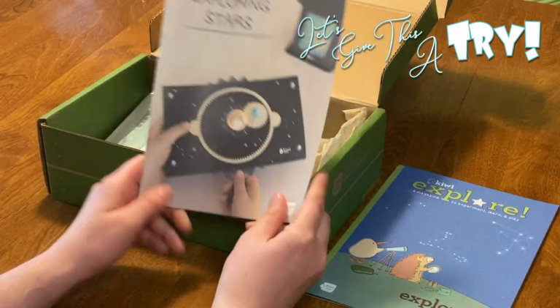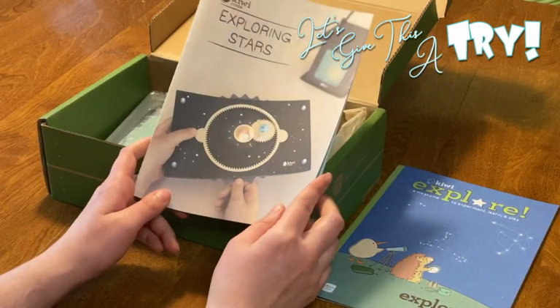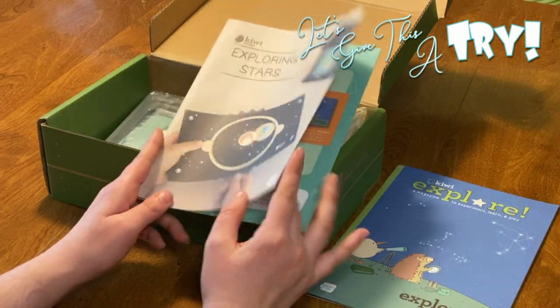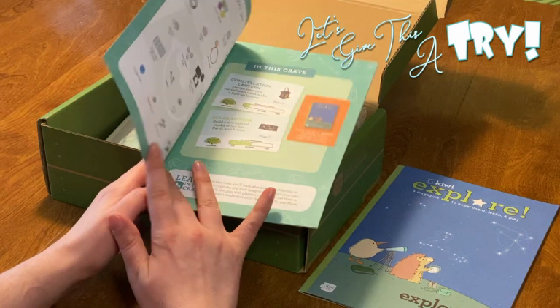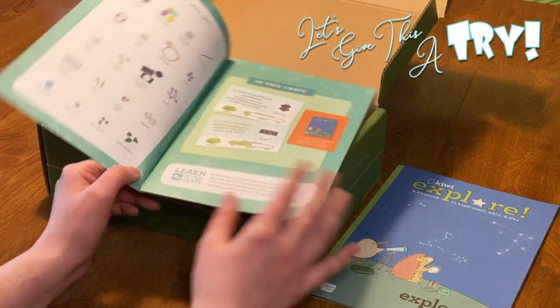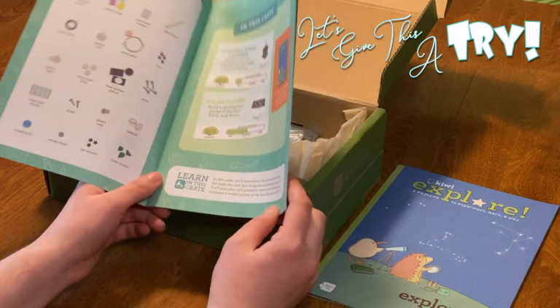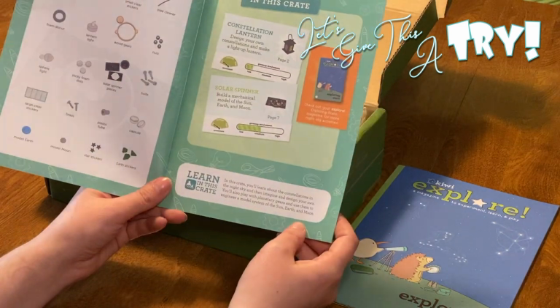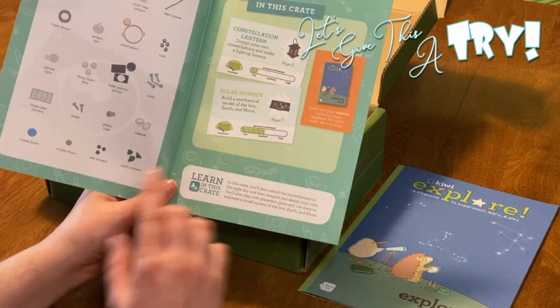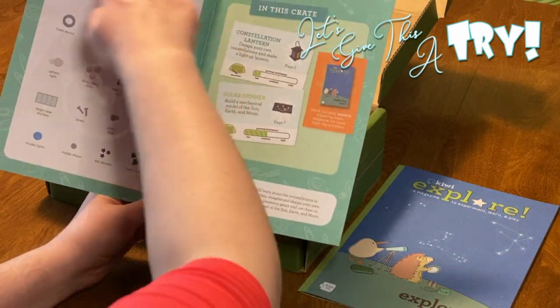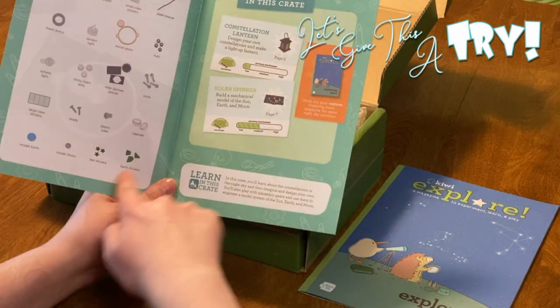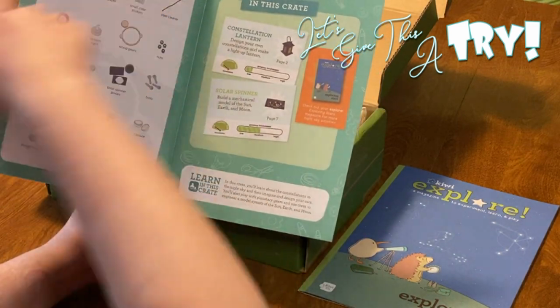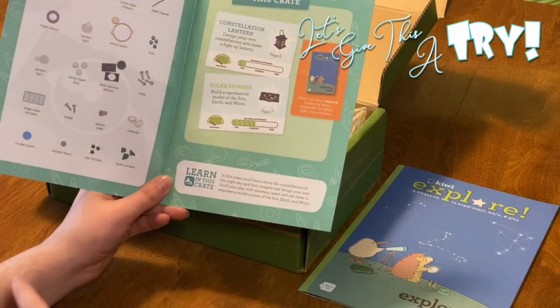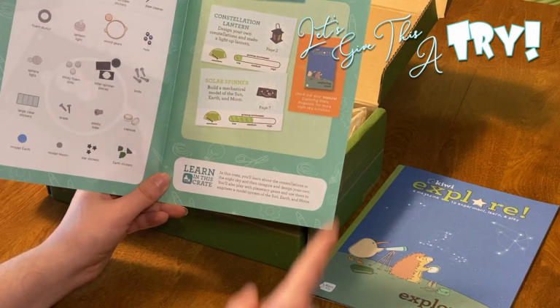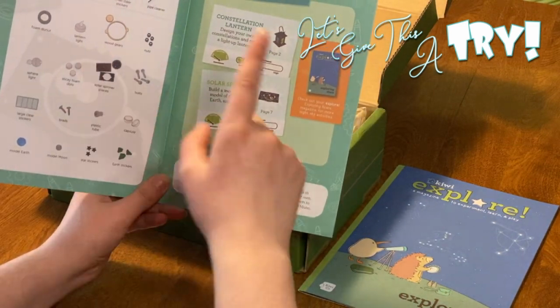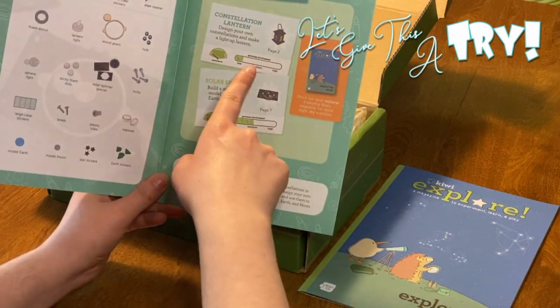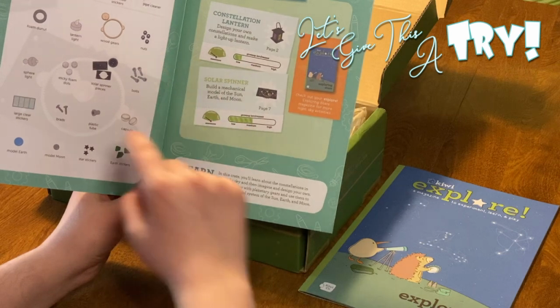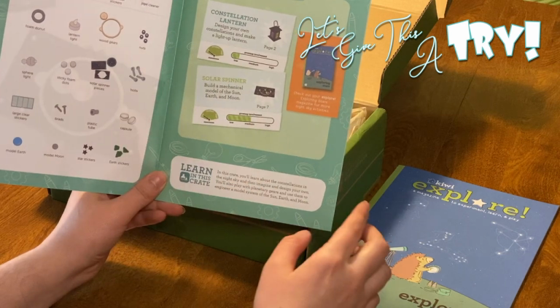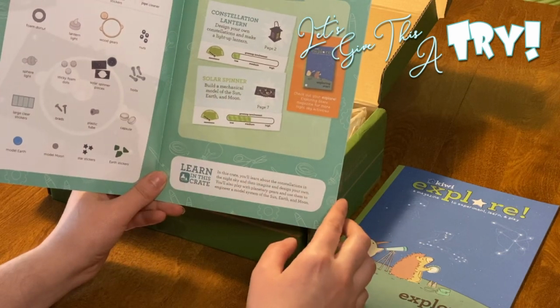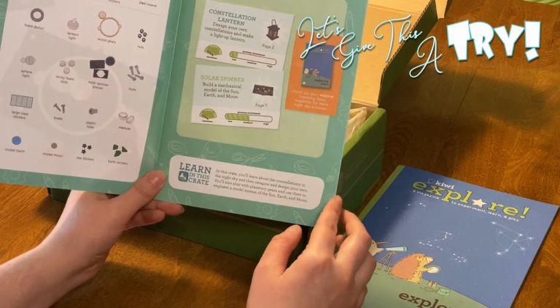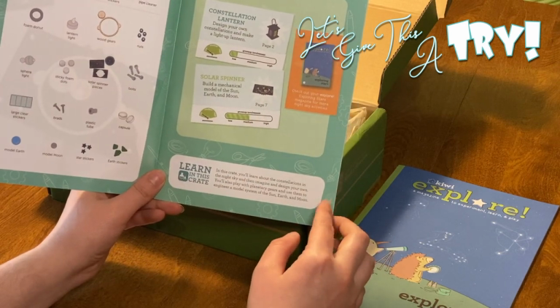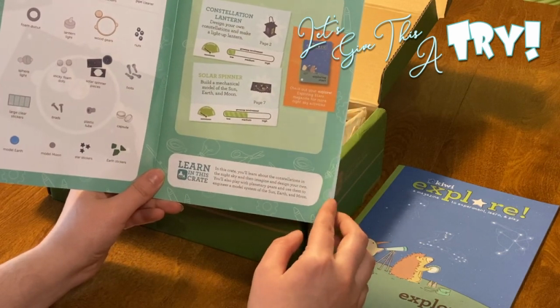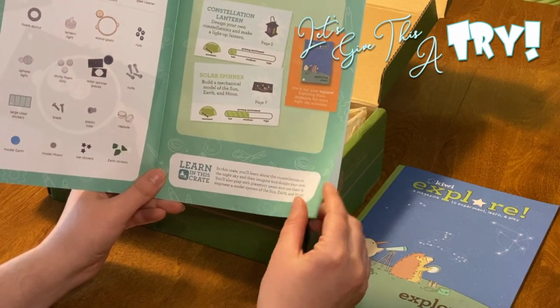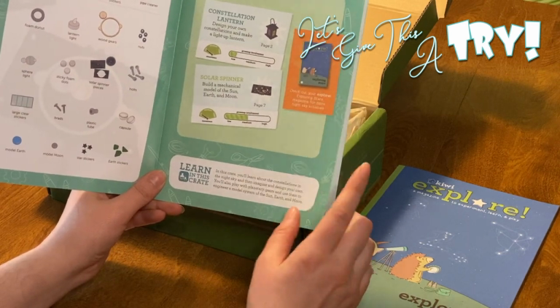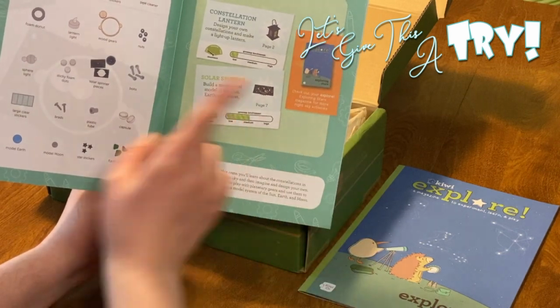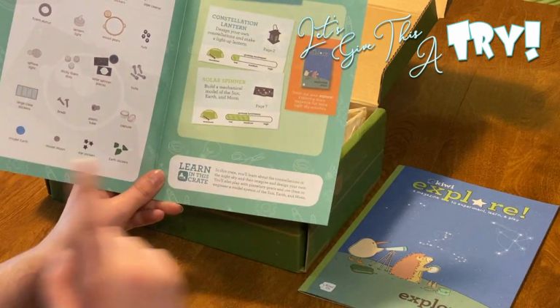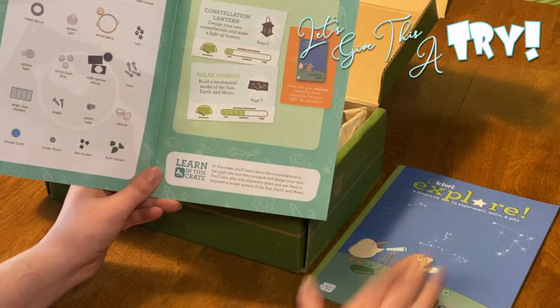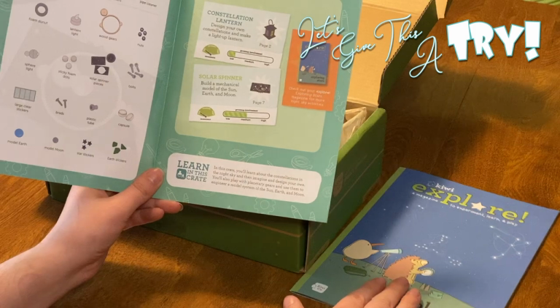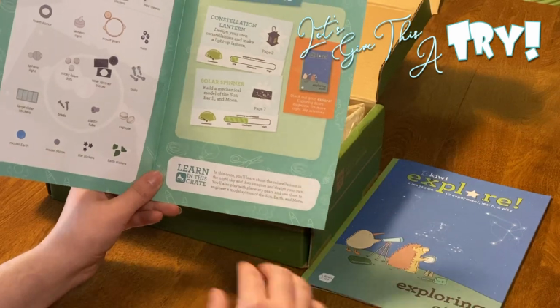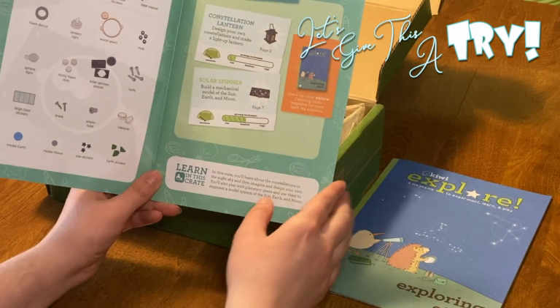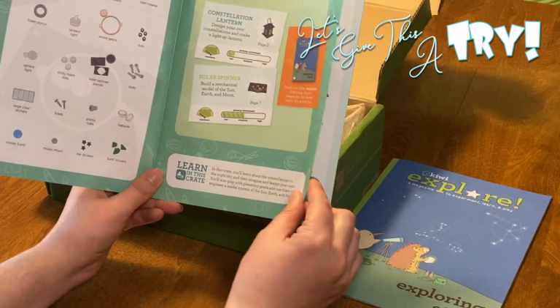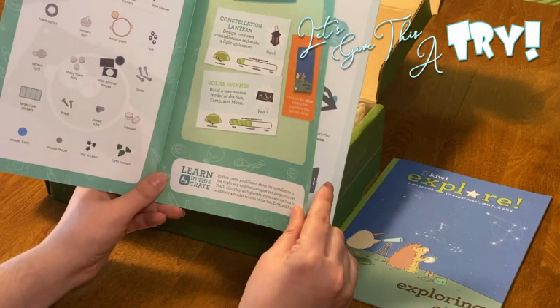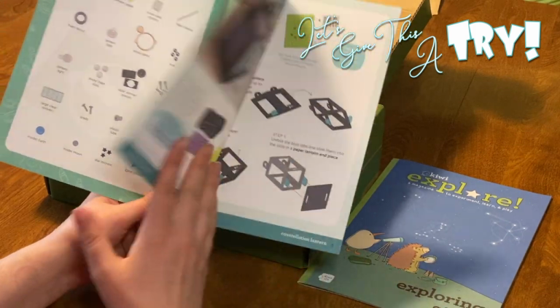Then you have your Exploring Stars instruction manual. Here's everything that we get in the box. We are going to make a constellation lantern and a solar spinner. And with our box, we can also make that solar s'more.